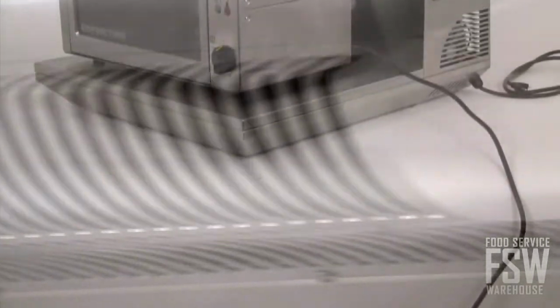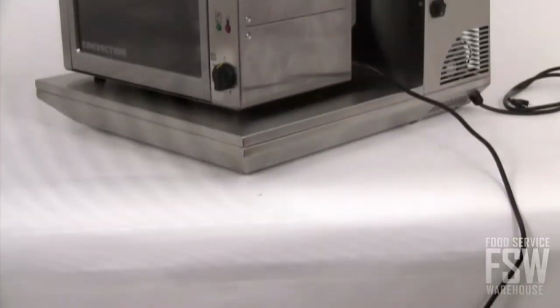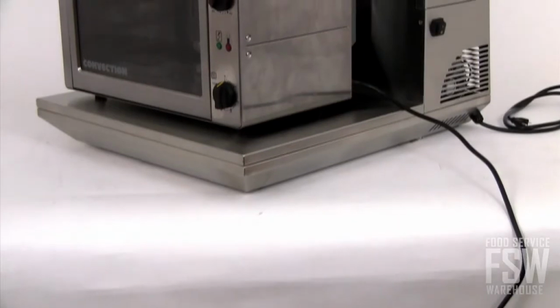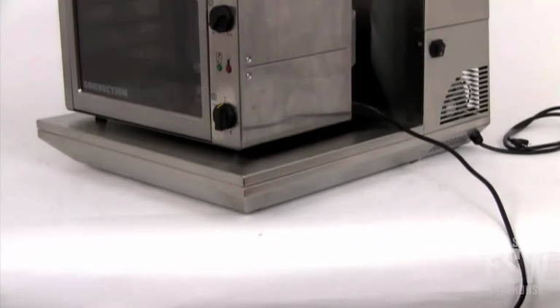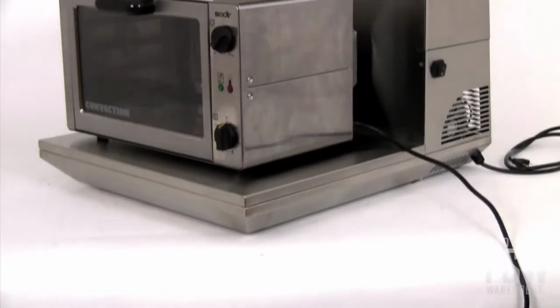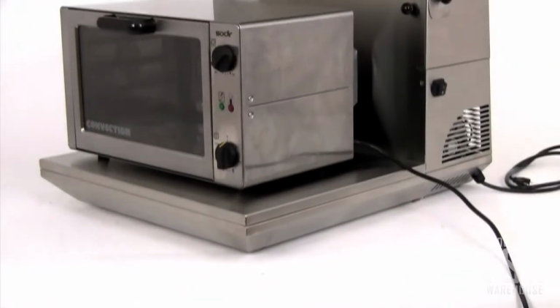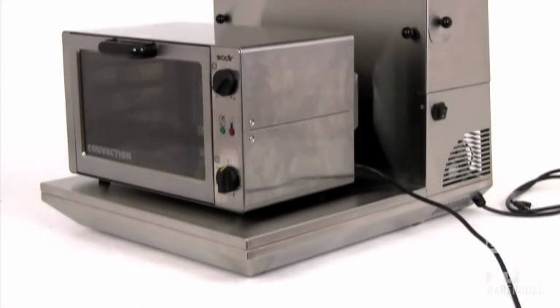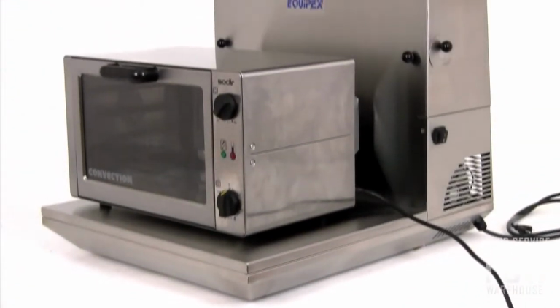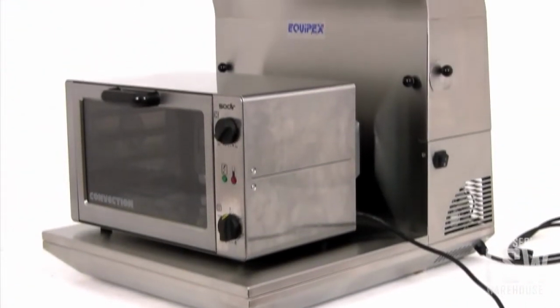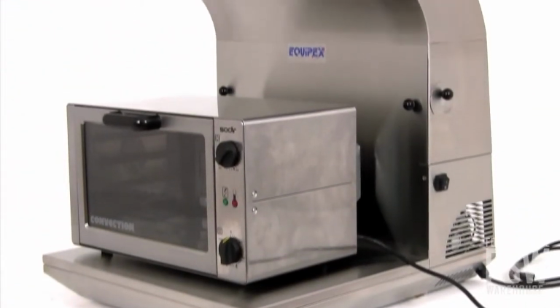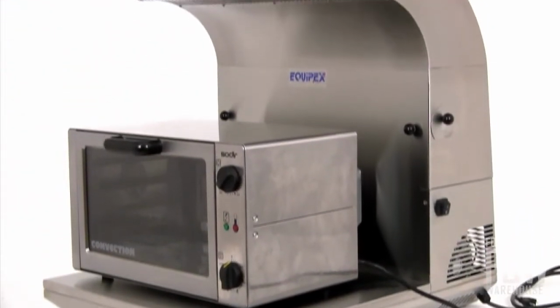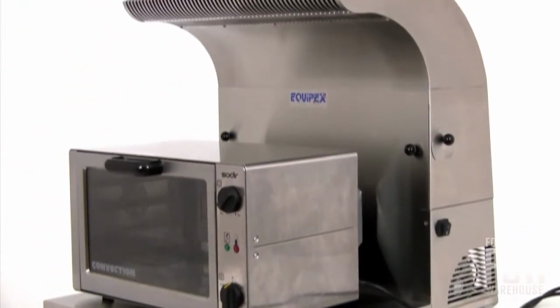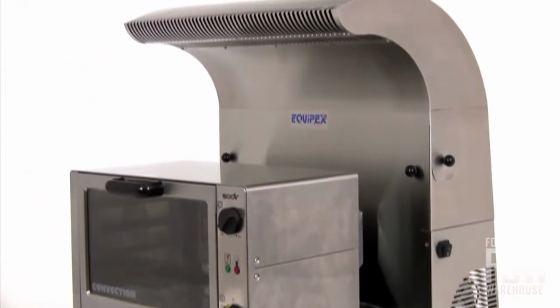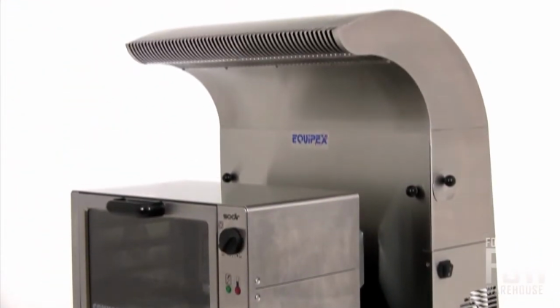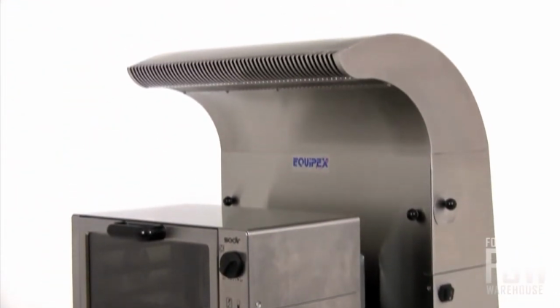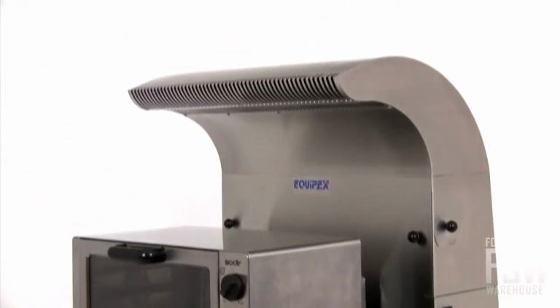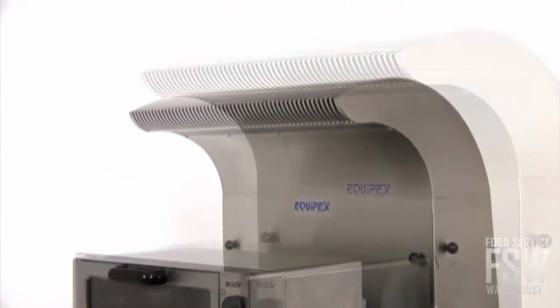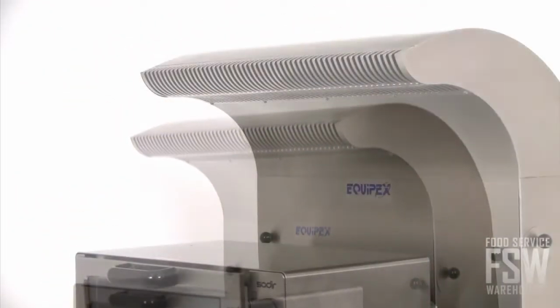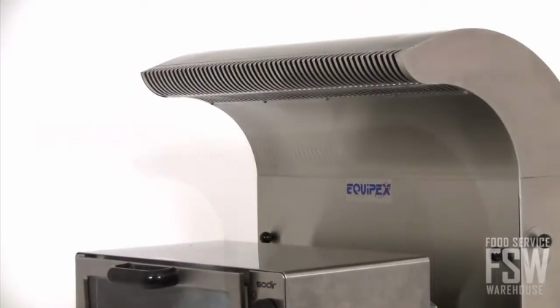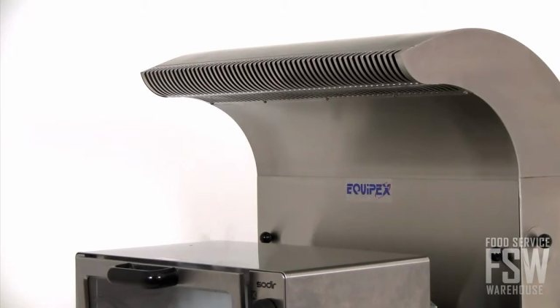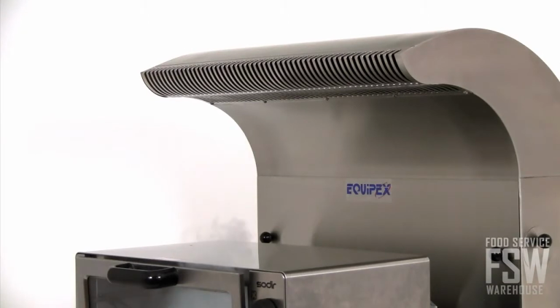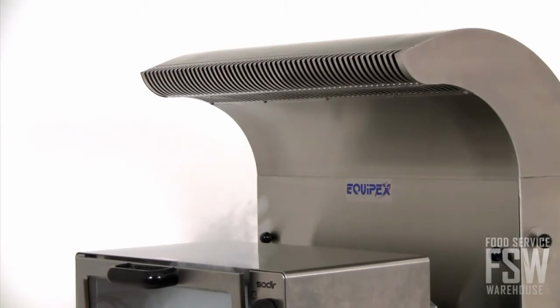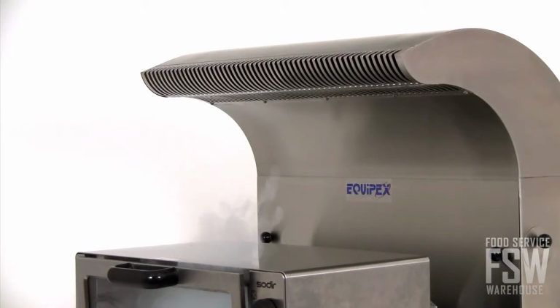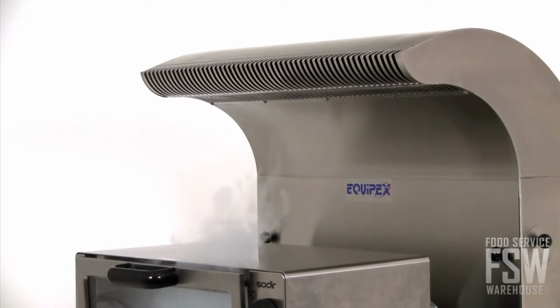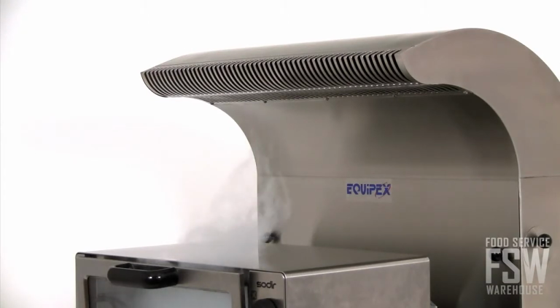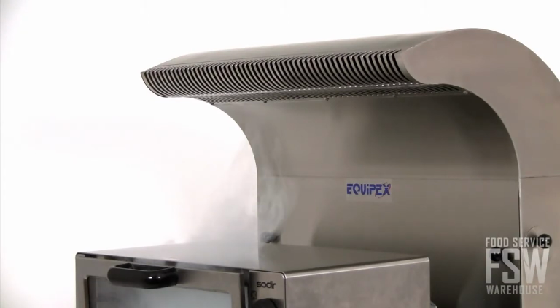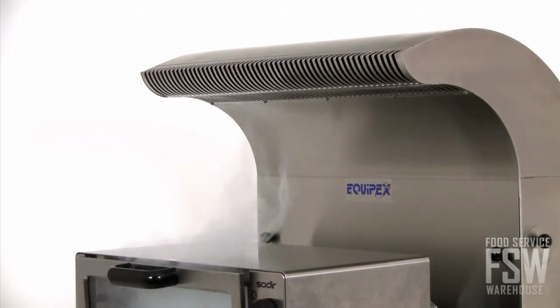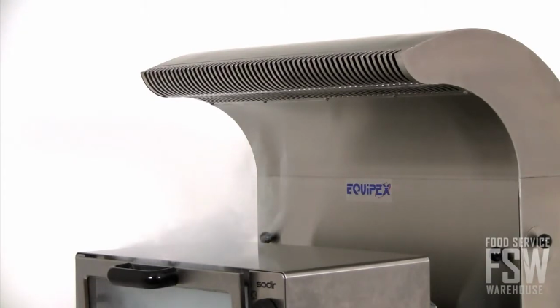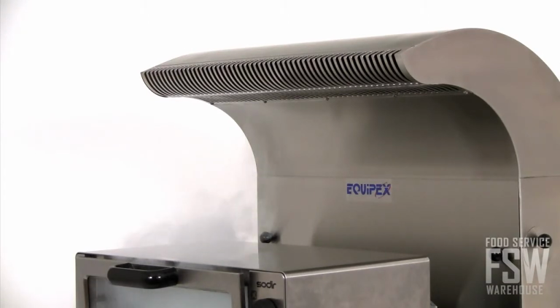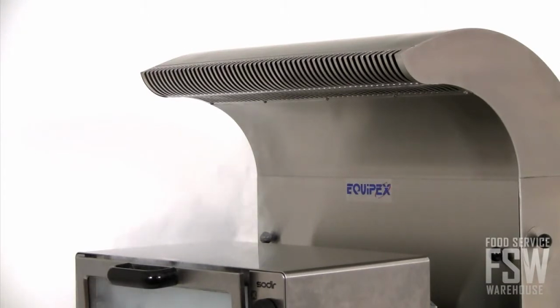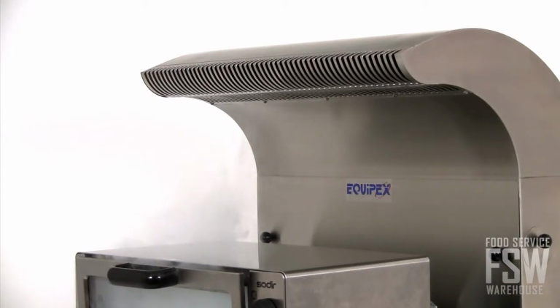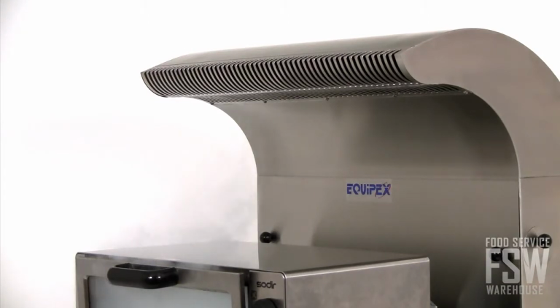This cutting-edge ventless exhaust system can take the punishment that commercial kitchens are known for. Constructed entirely from stainless steel, this unit is both durable and reliable.